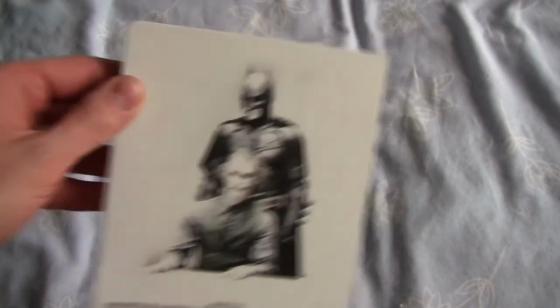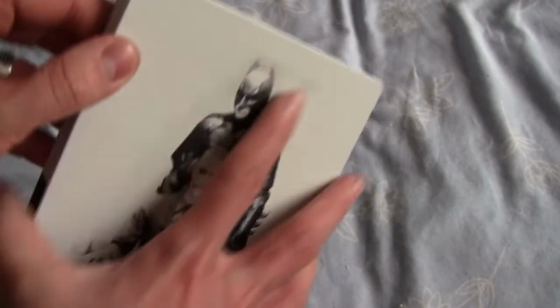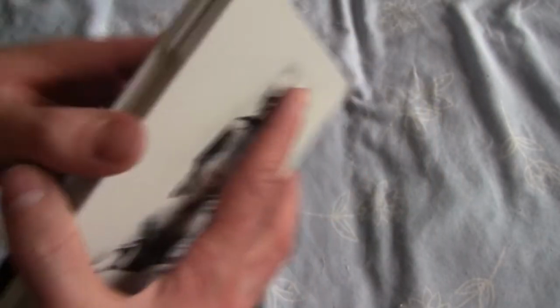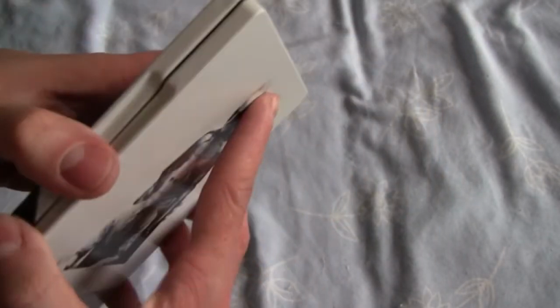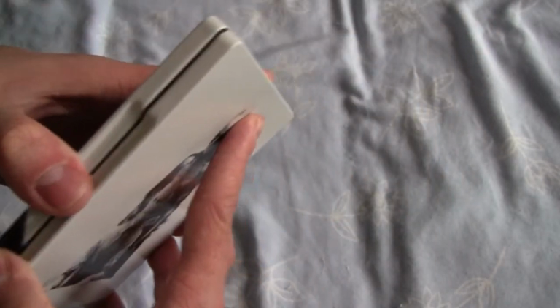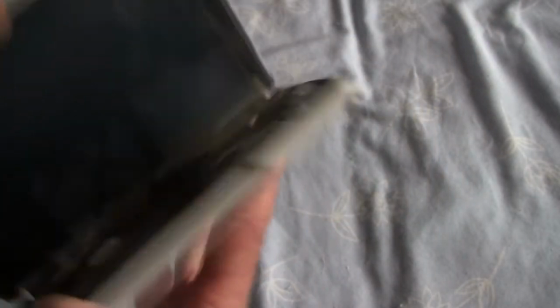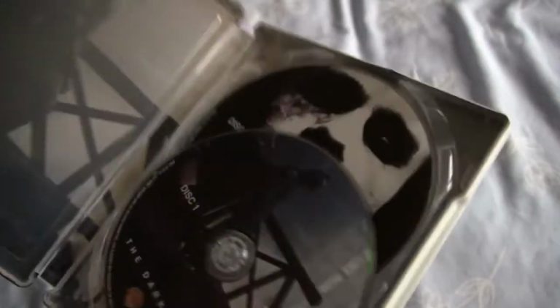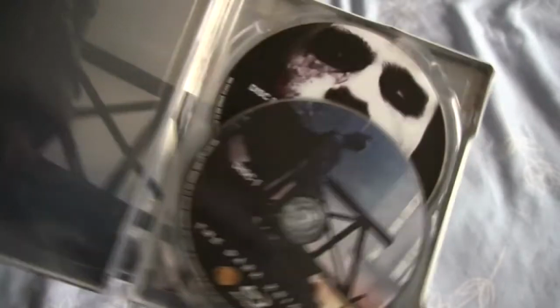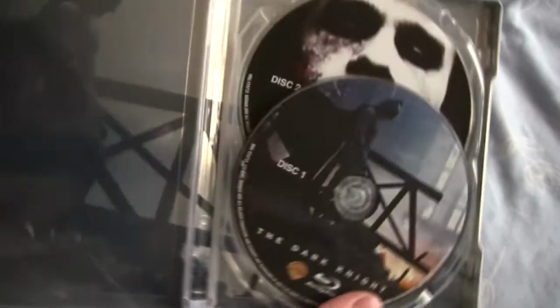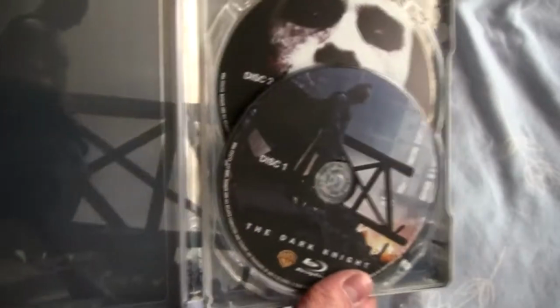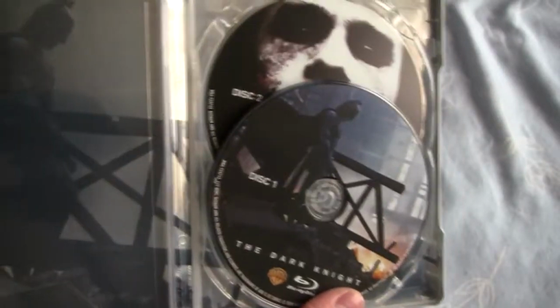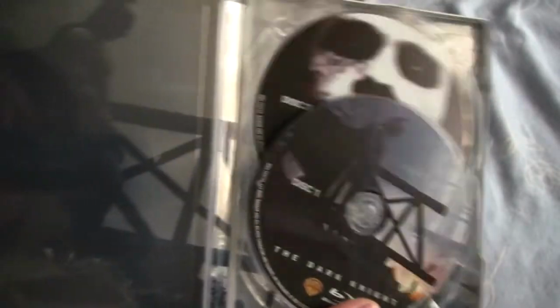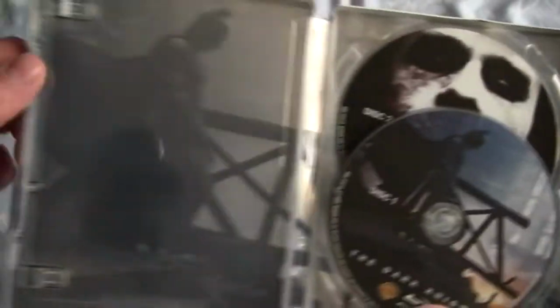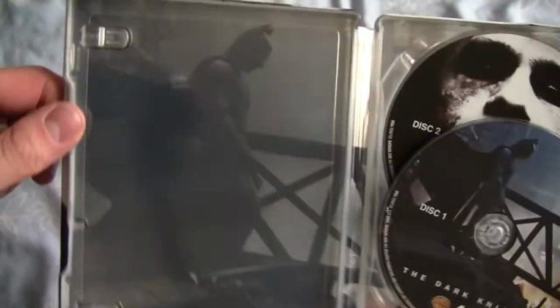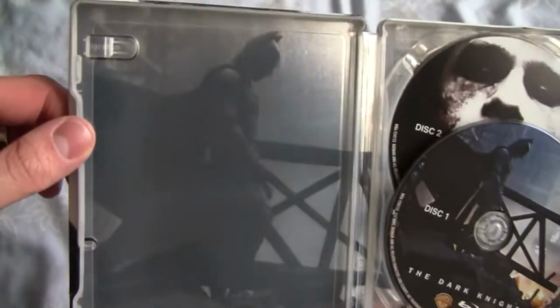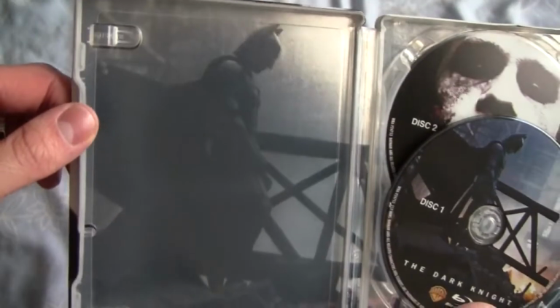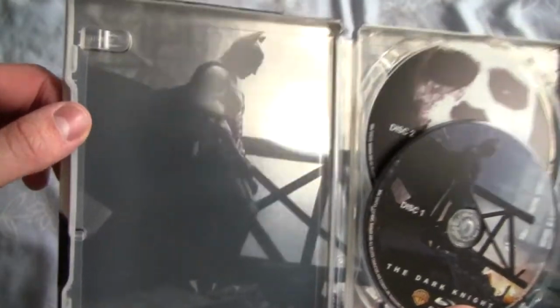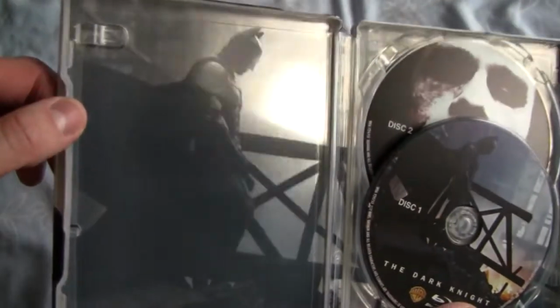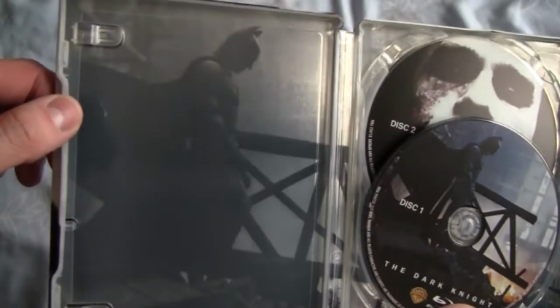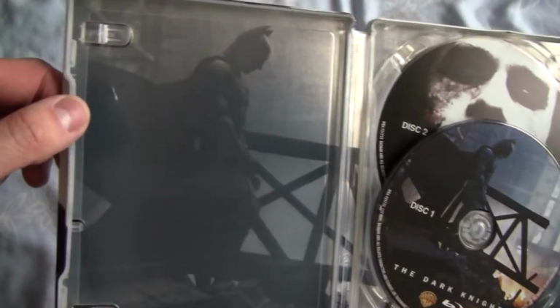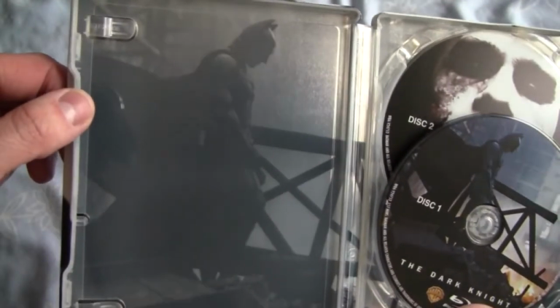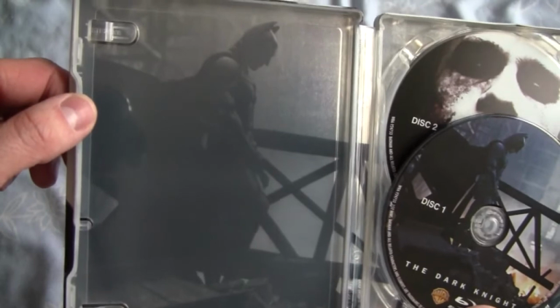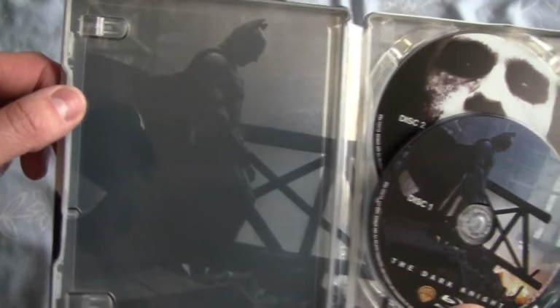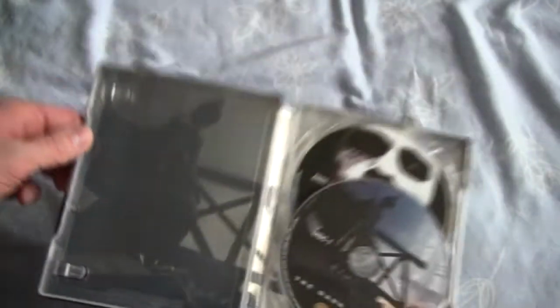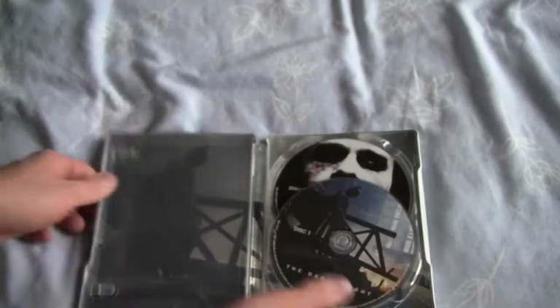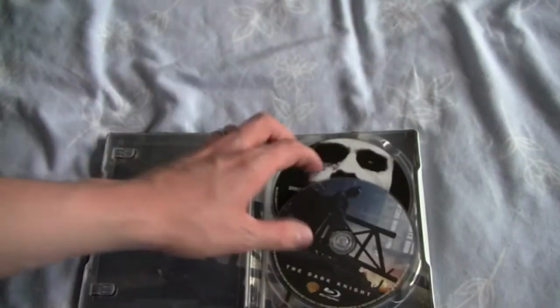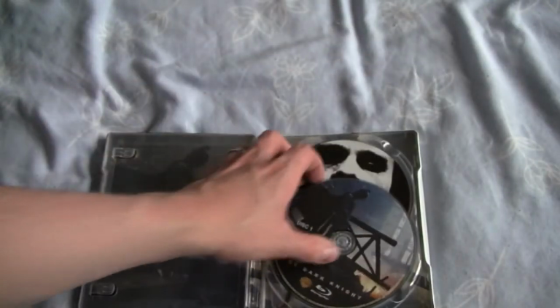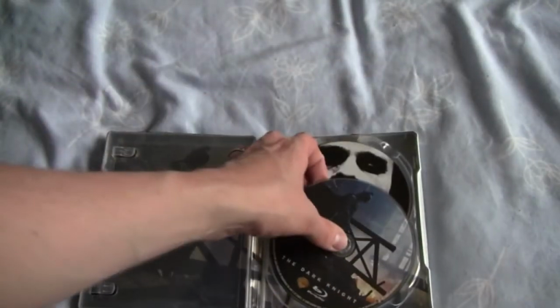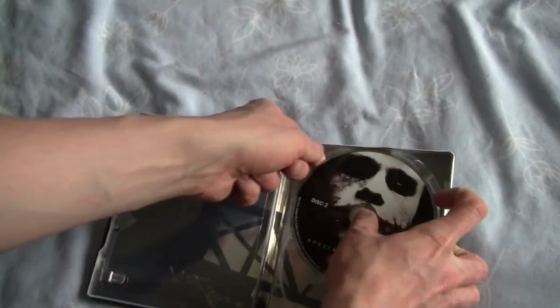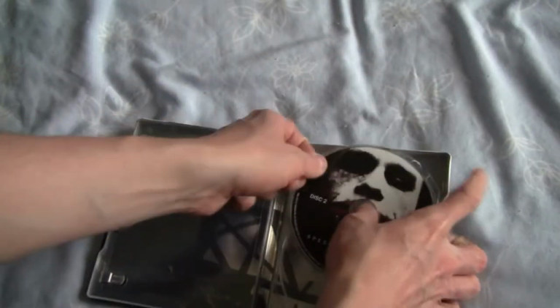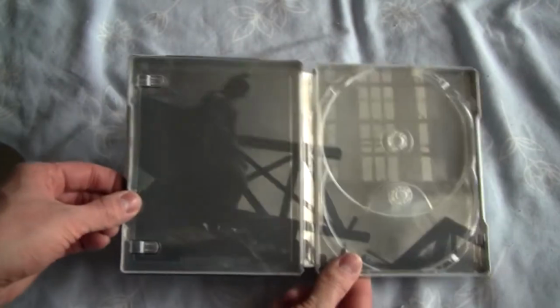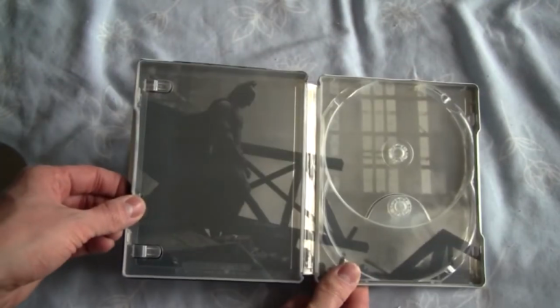And then on the inside we have the two discs. Just great inside artwork from Batman there. And I'll take the discs out, which is gorgeous.